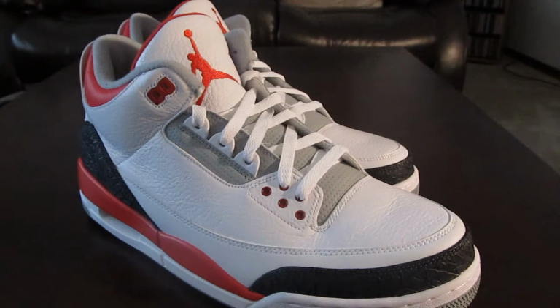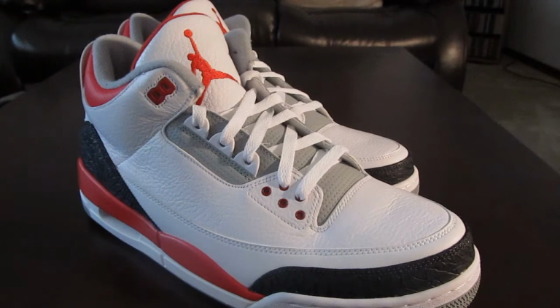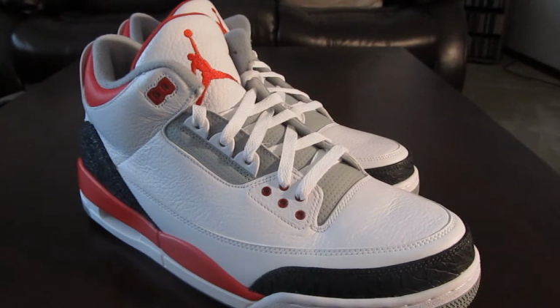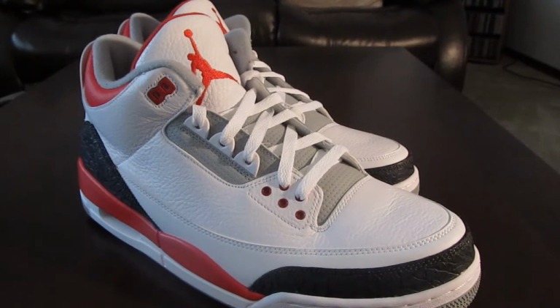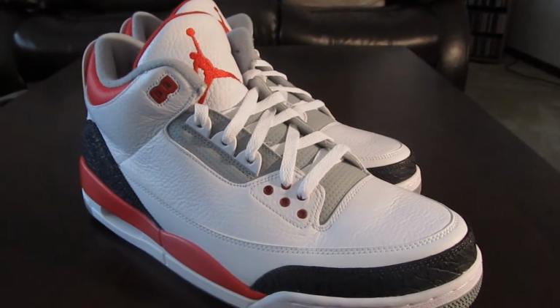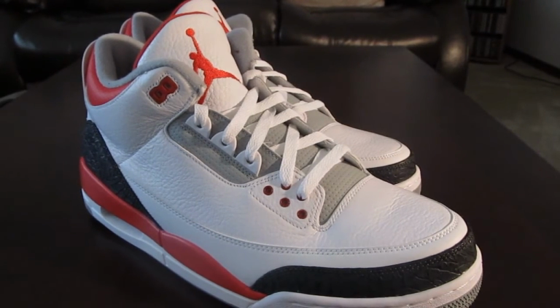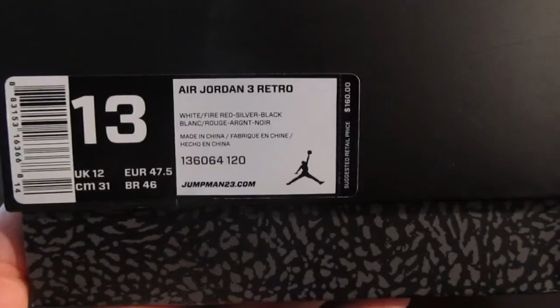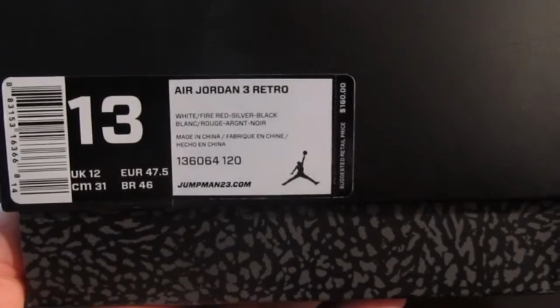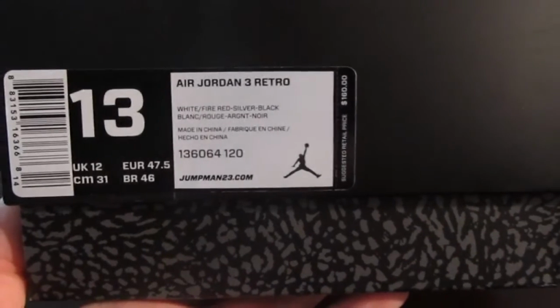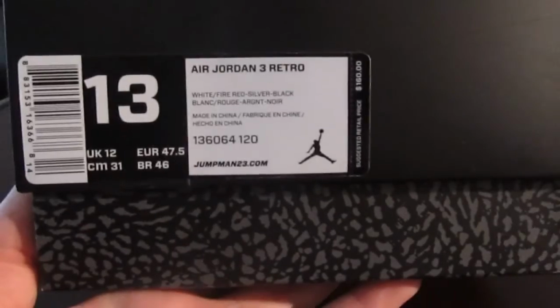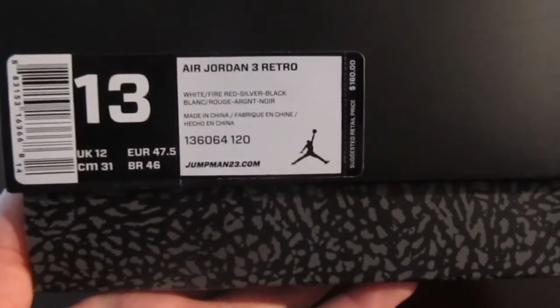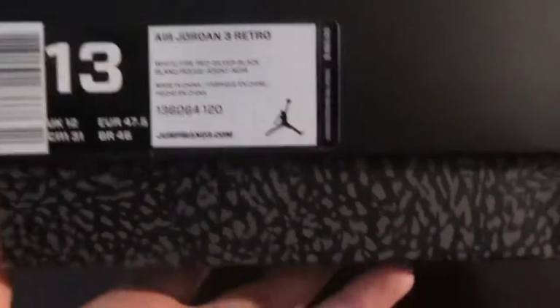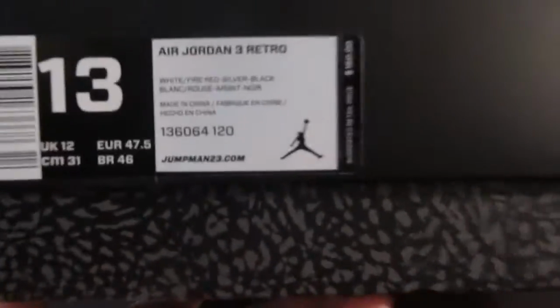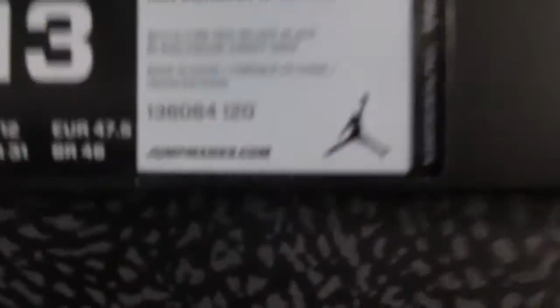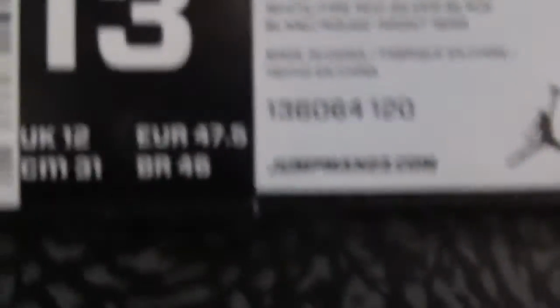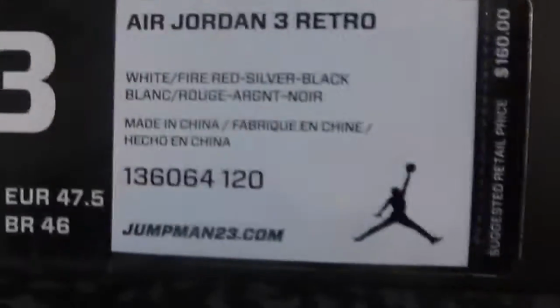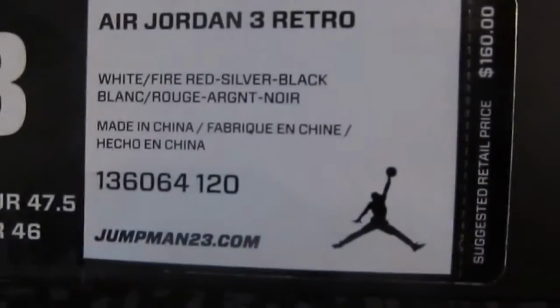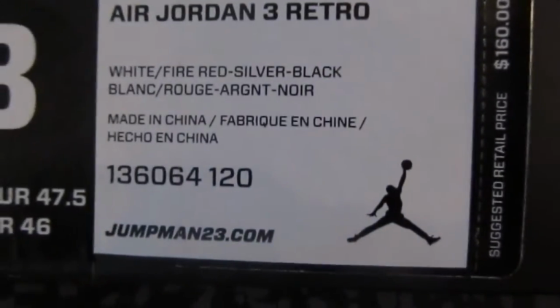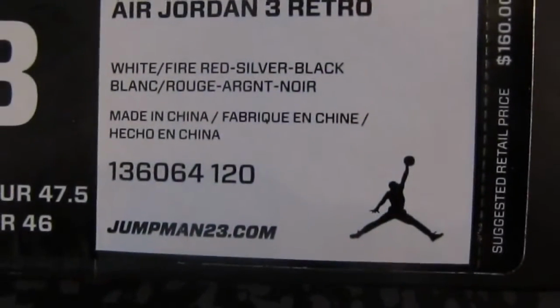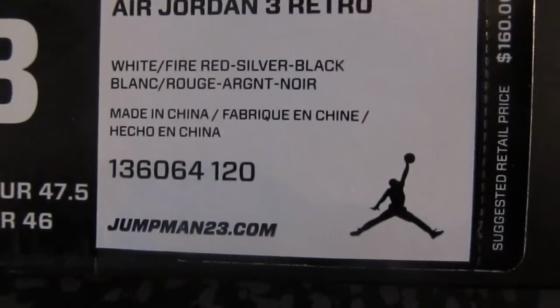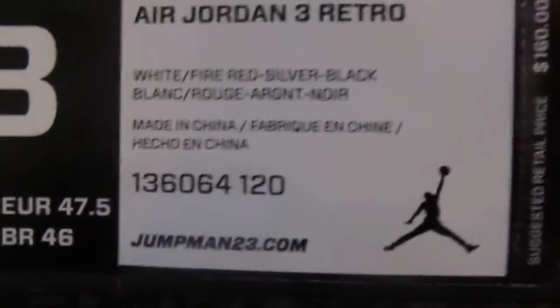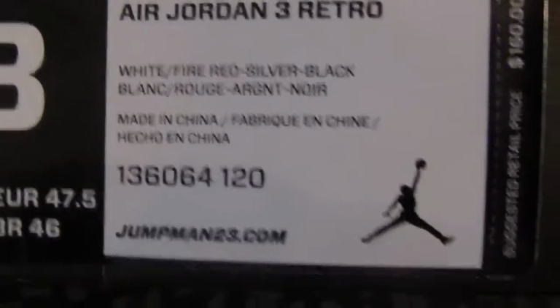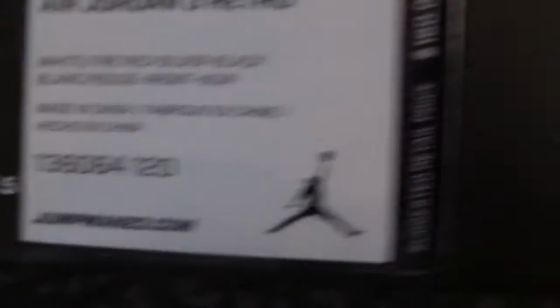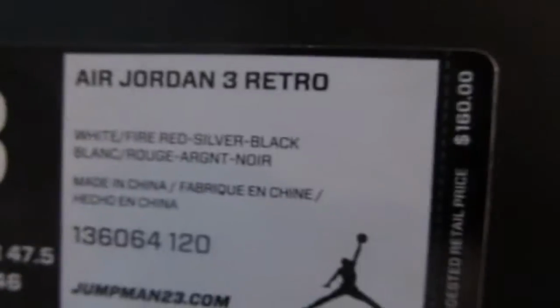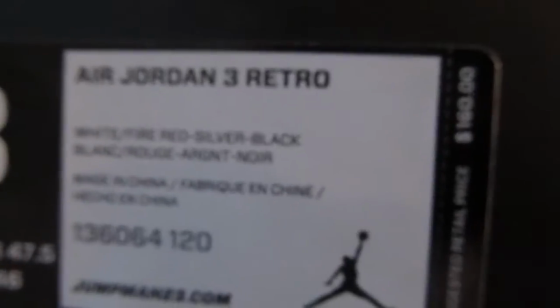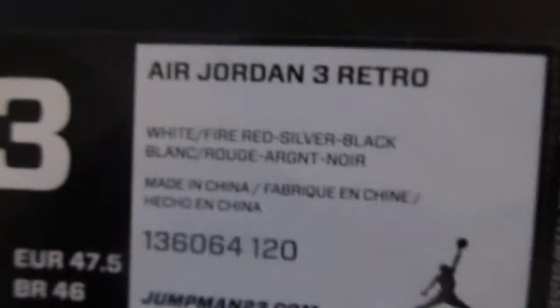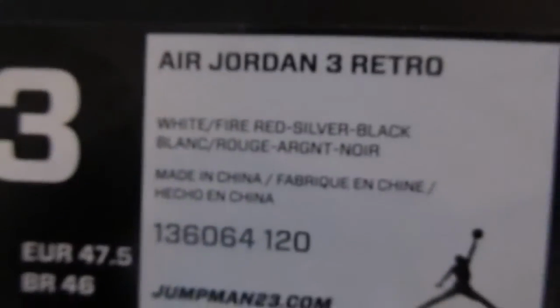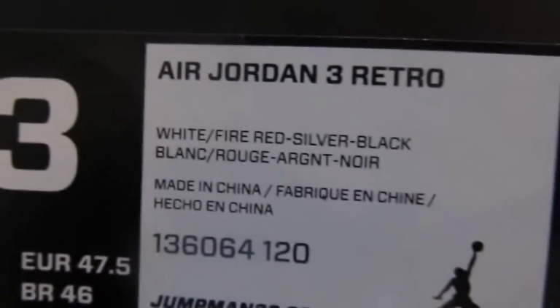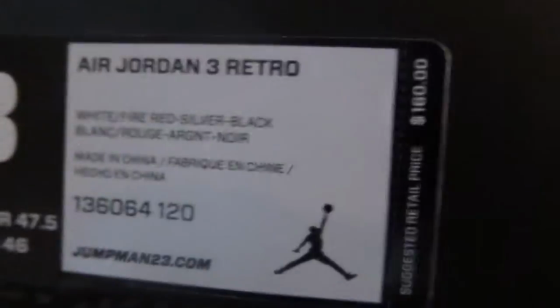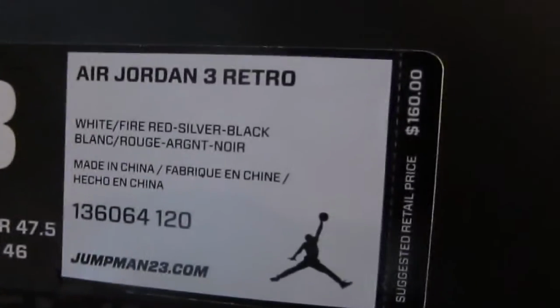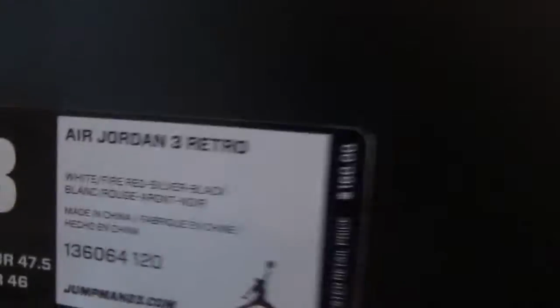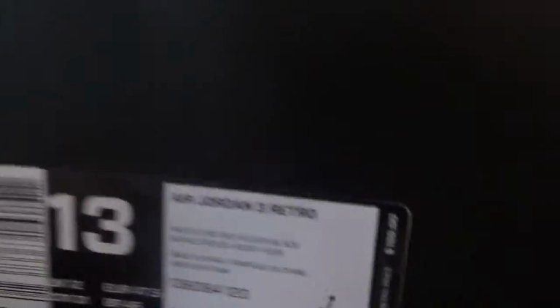Let me show you the box real quick. It's your standard Jordan 3 Retro box, size 13. White, Fire Red, Silver, Black. Price tag $160, Air Jordan 3 Retro.